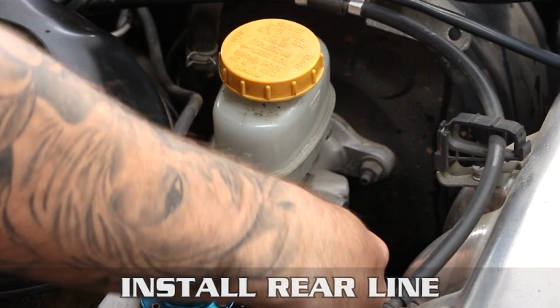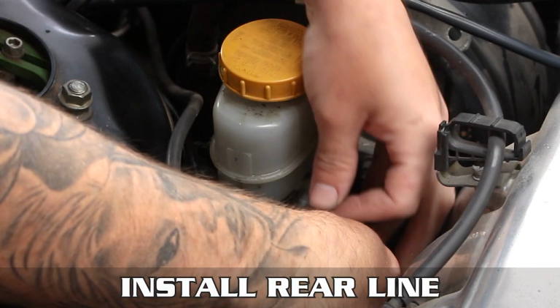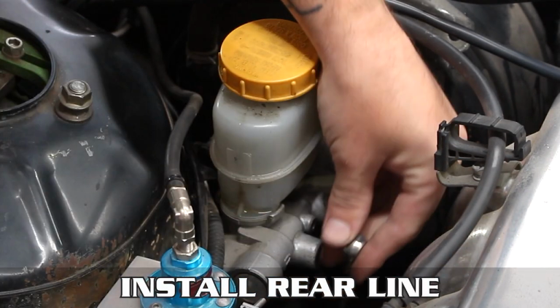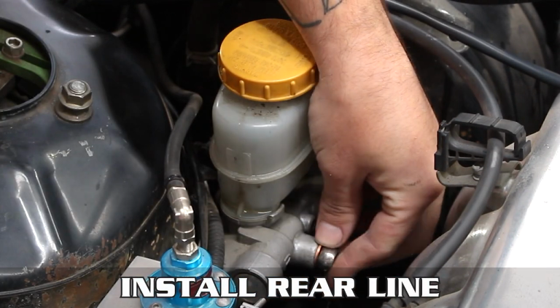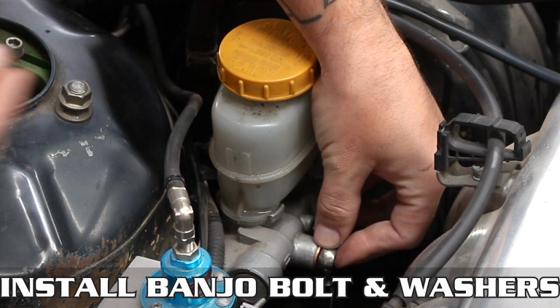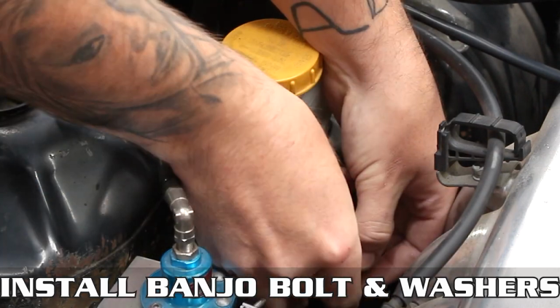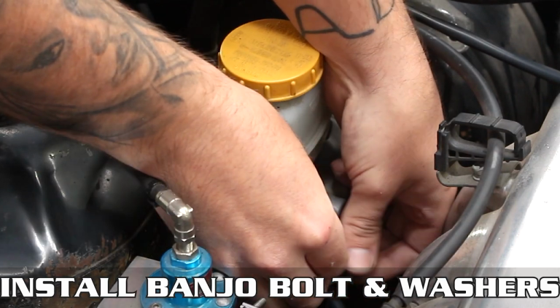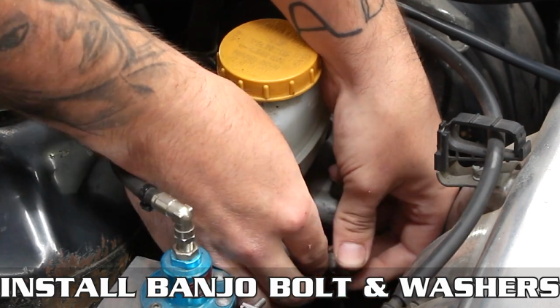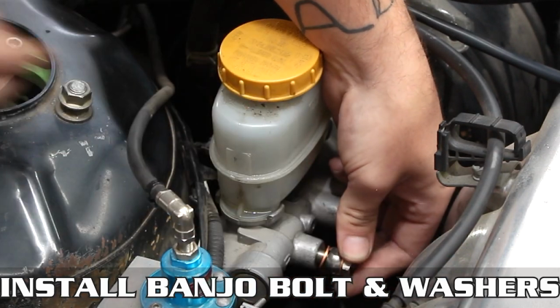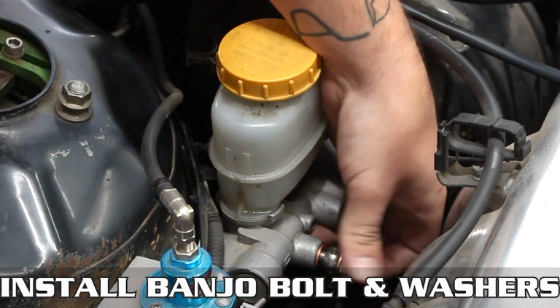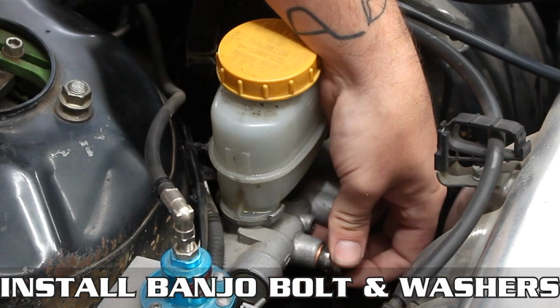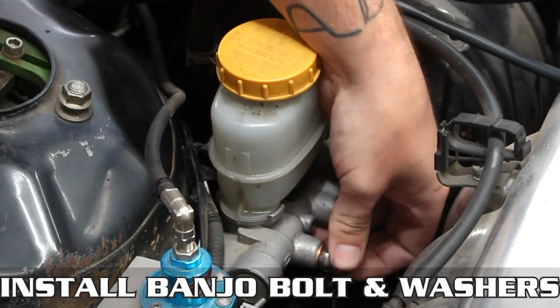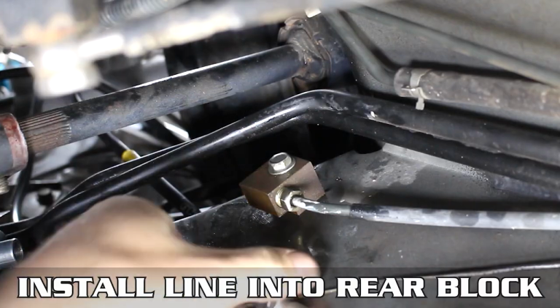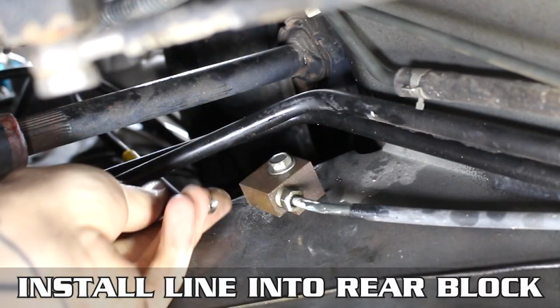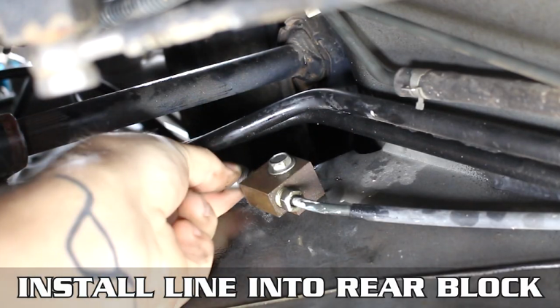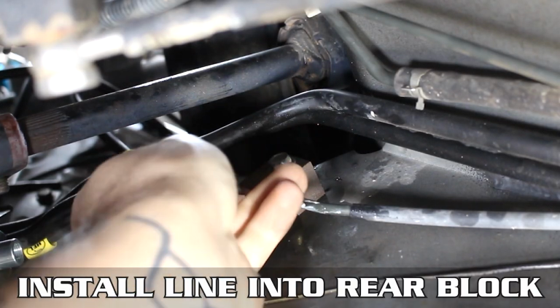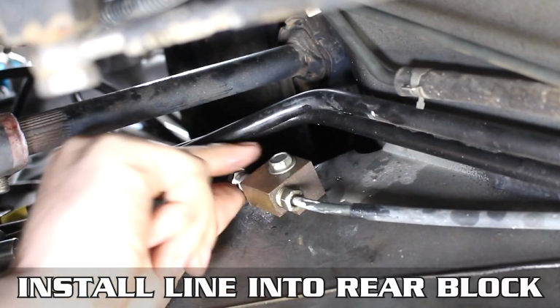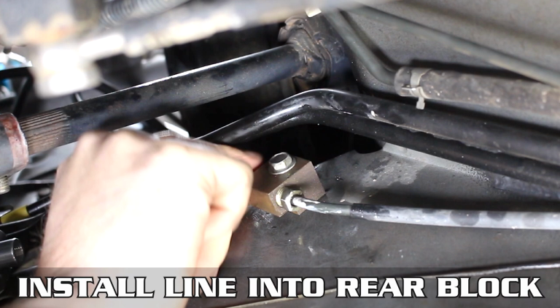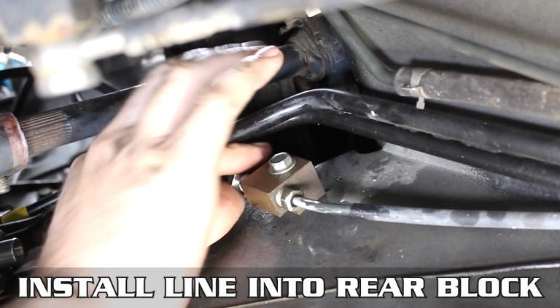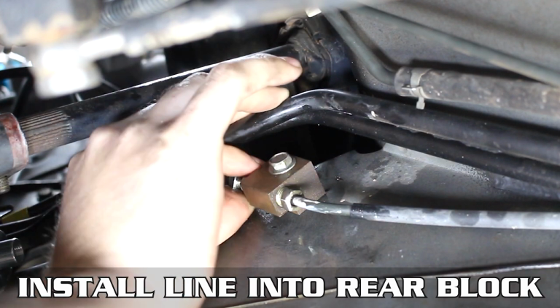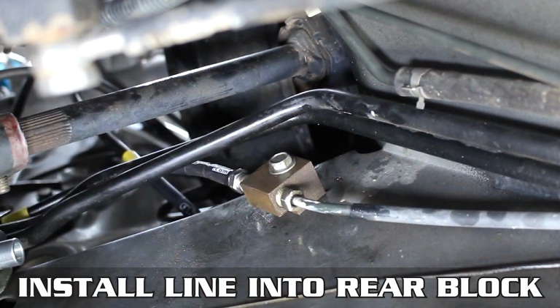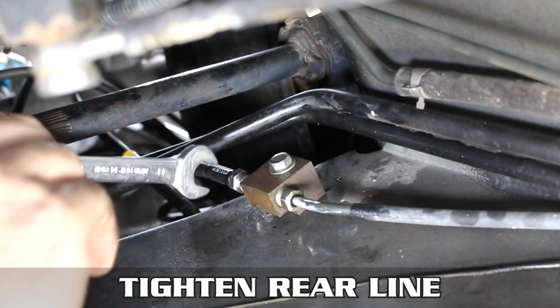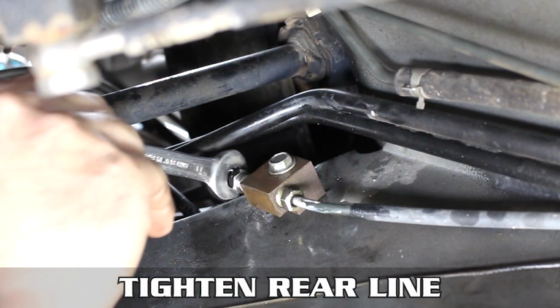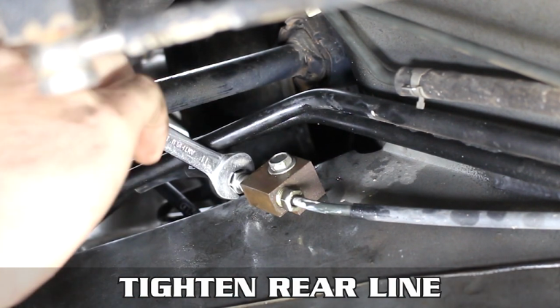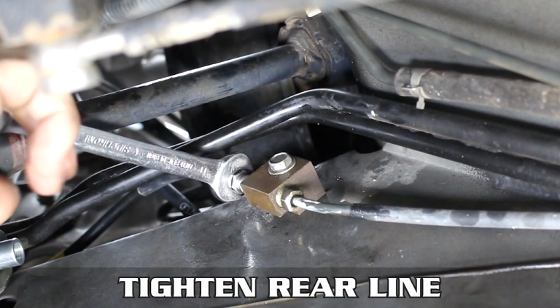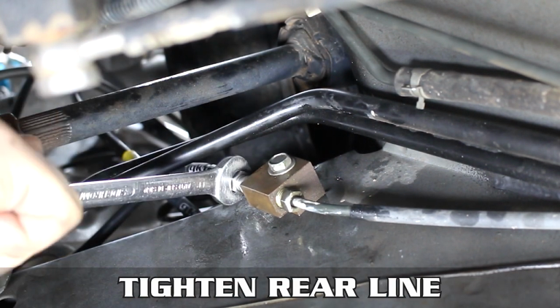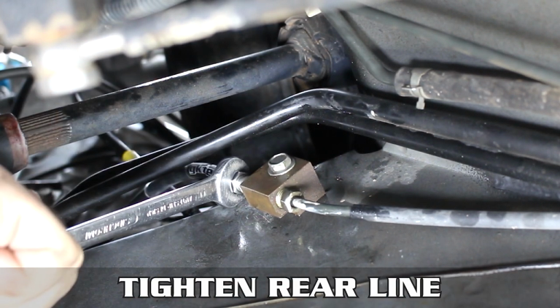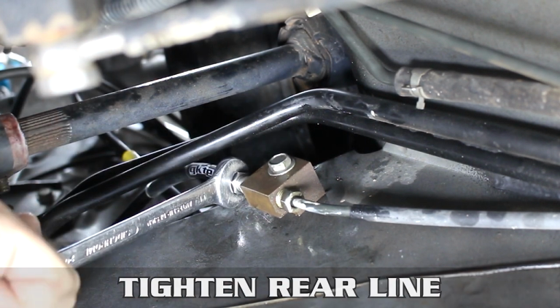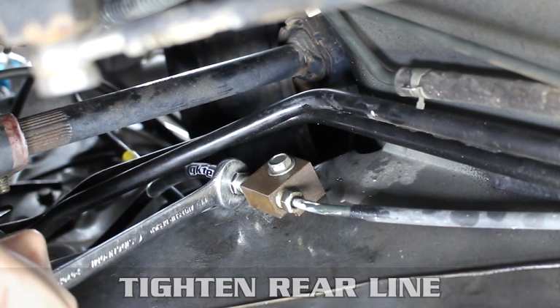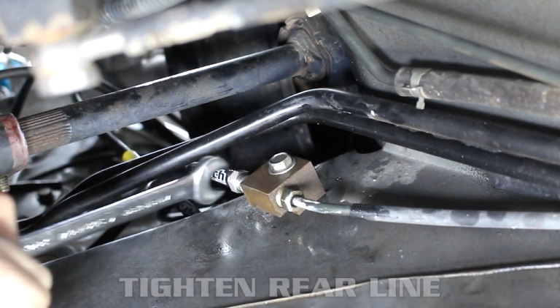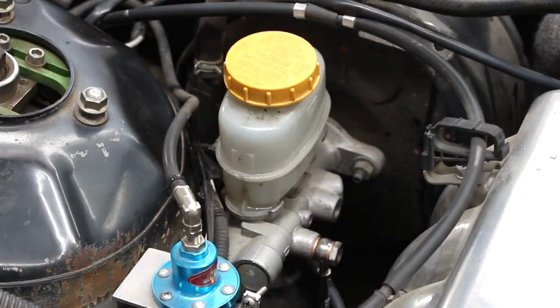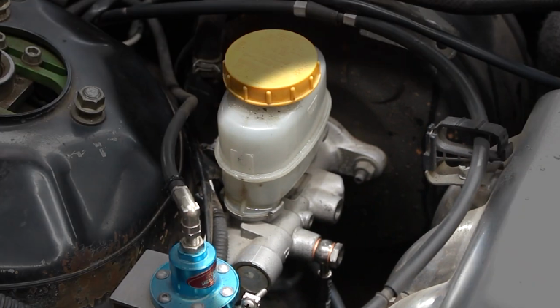Let's start with the front port — the rear brakes. Install the brake line as shown using the banjo bolt and crush washers on each side of it. Don't tighten this all the way down yet. Drop the line down to the block on the frame rail, thread it in, and tighten it down. Since this is the swivel fitting, you want to do this one first.